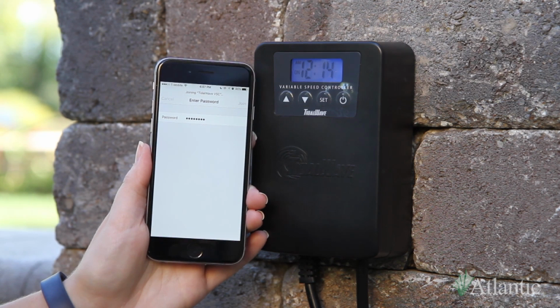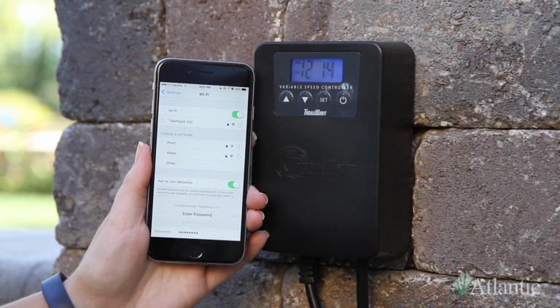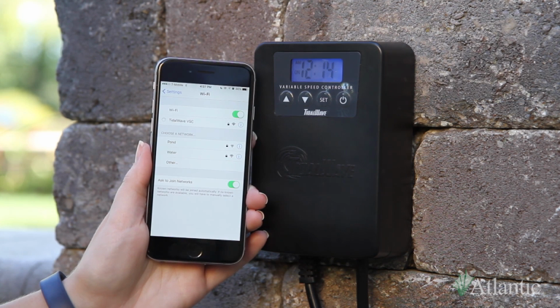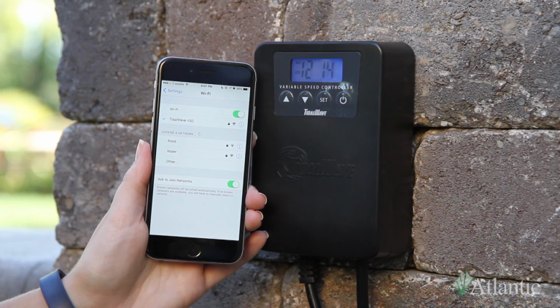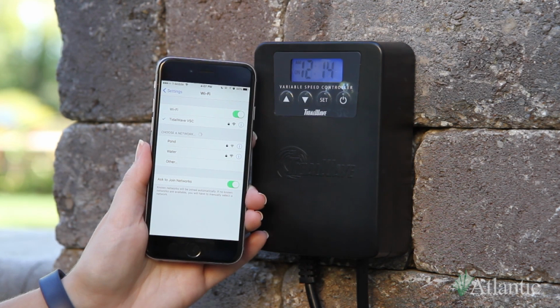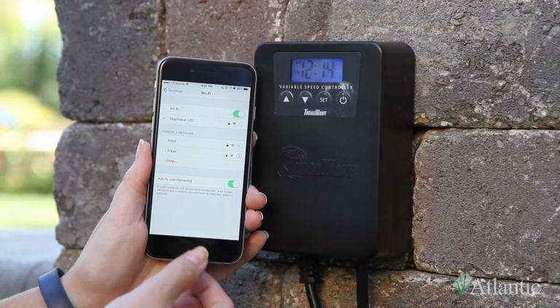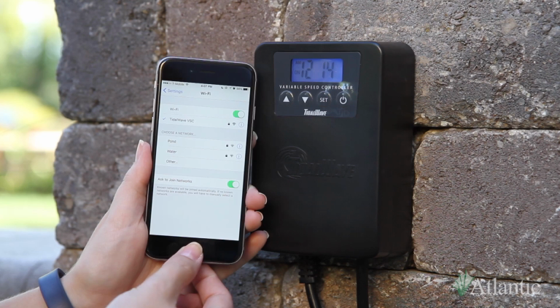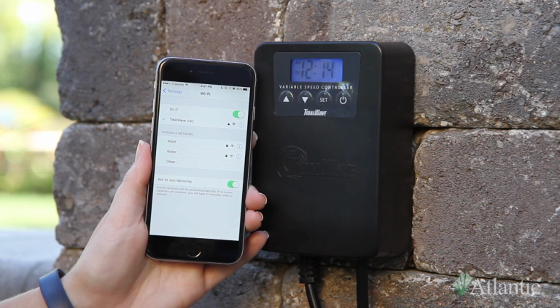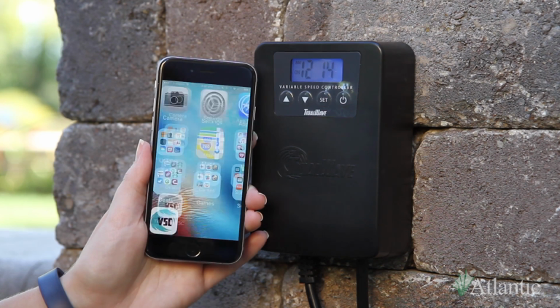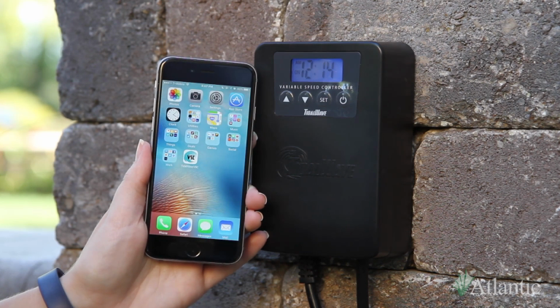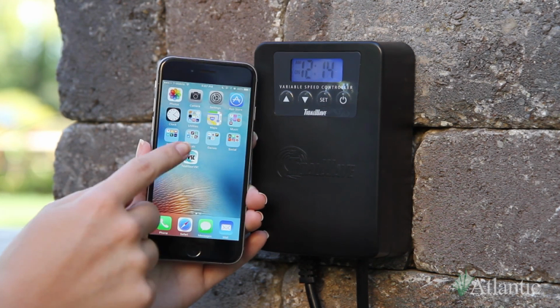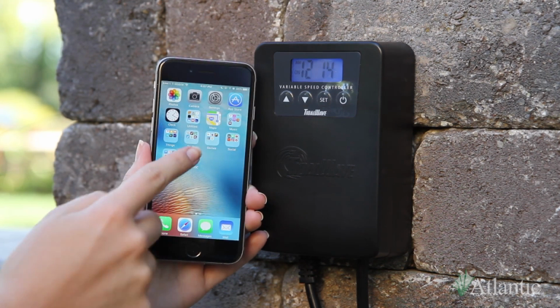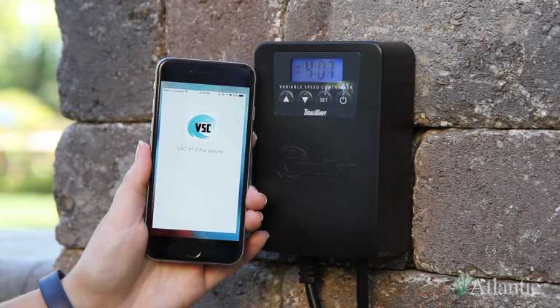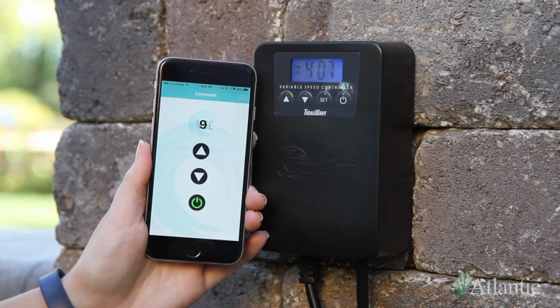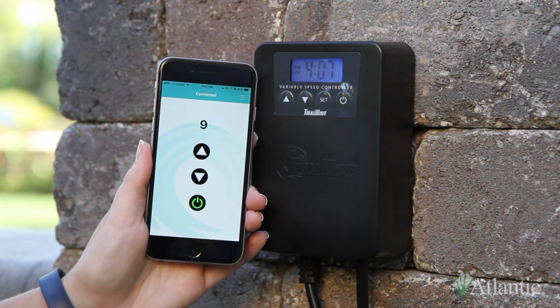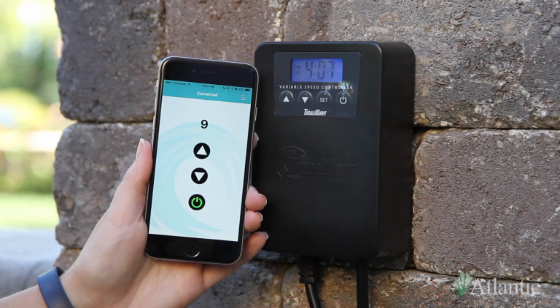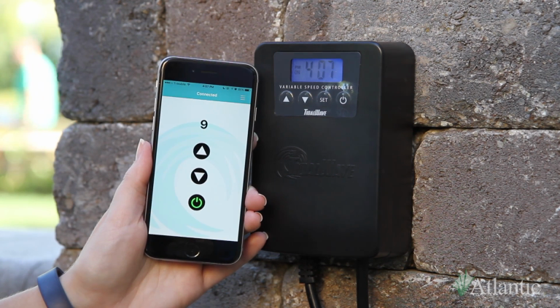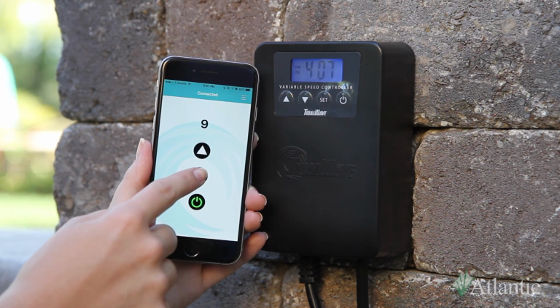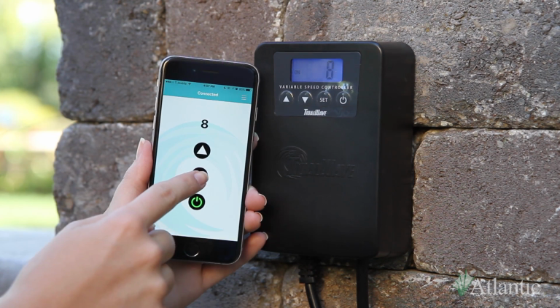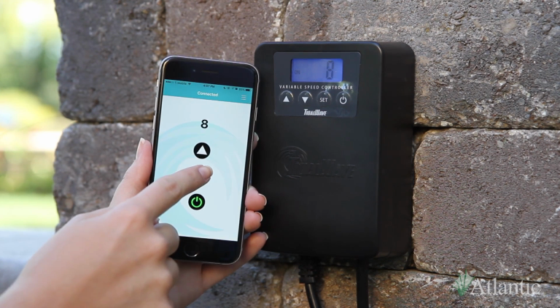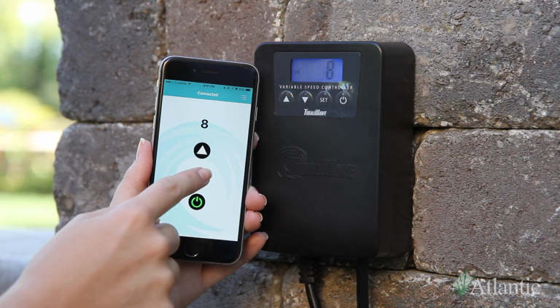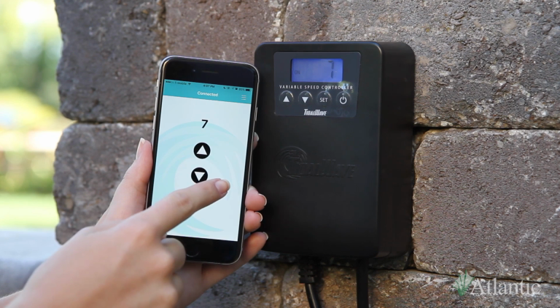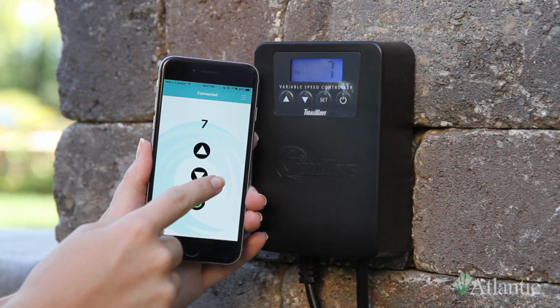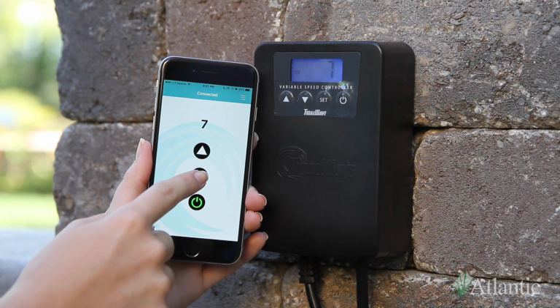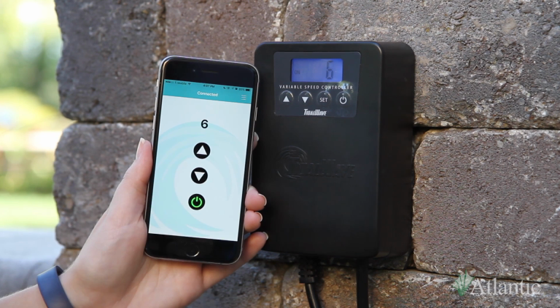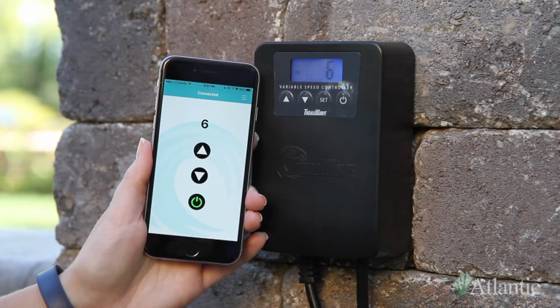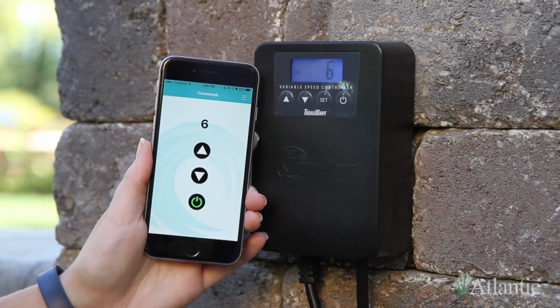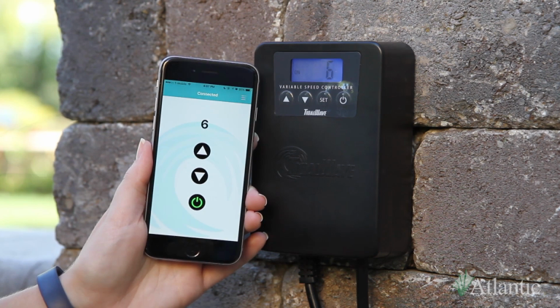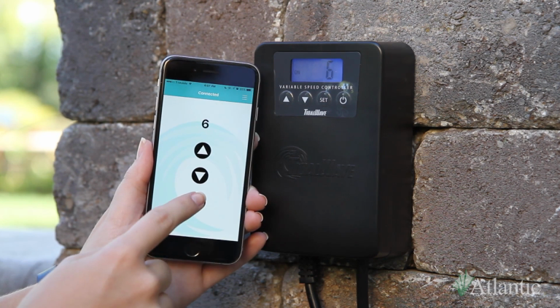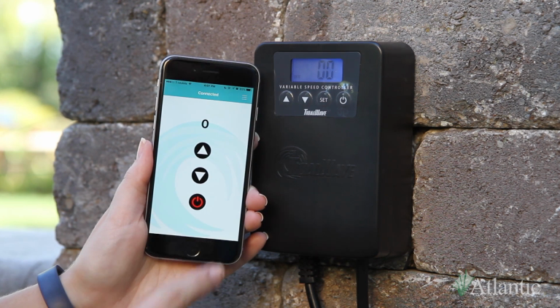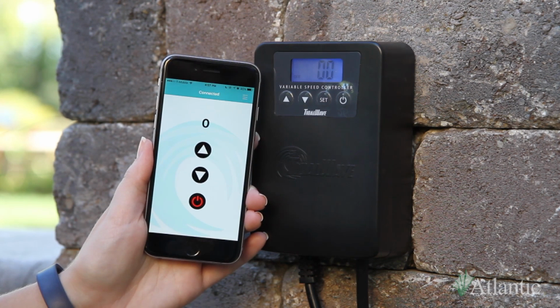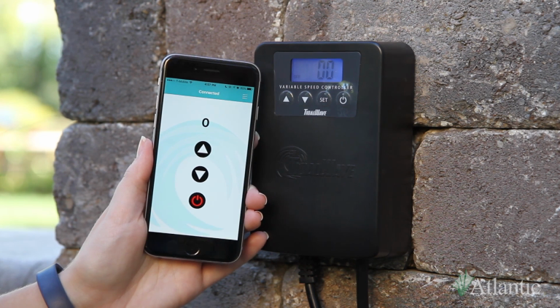Open your Tidal Wave VSC app. The app will take a few seconds to recognize the Wi-Fi connection. Once connected, you will be able to control the flow of your pump with the up and down arrows and turn your pump on and off using the power button.